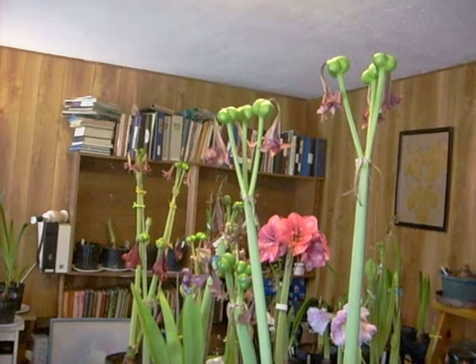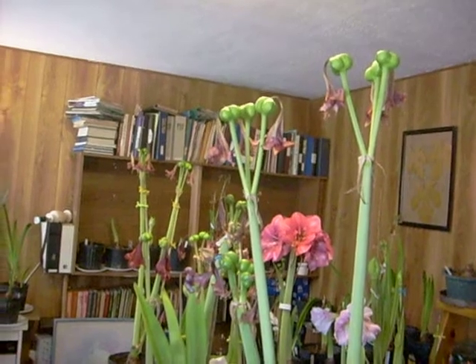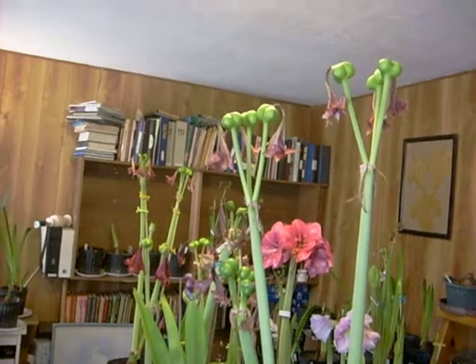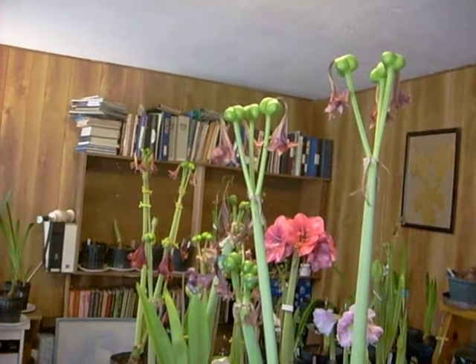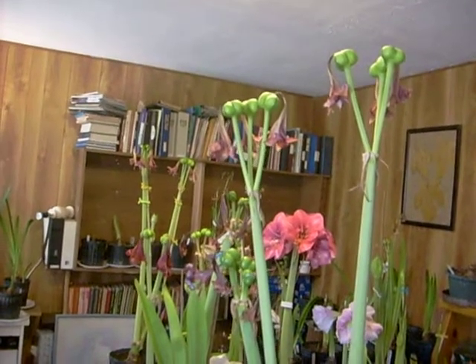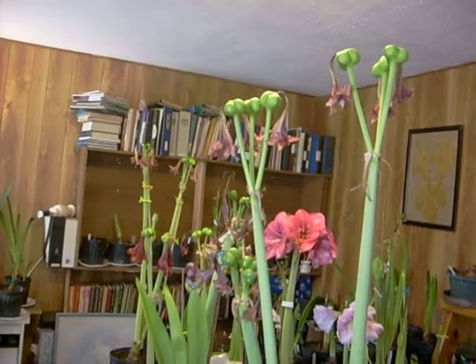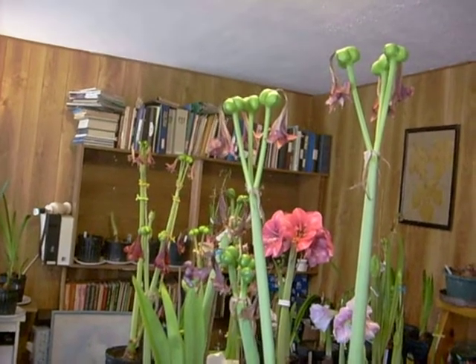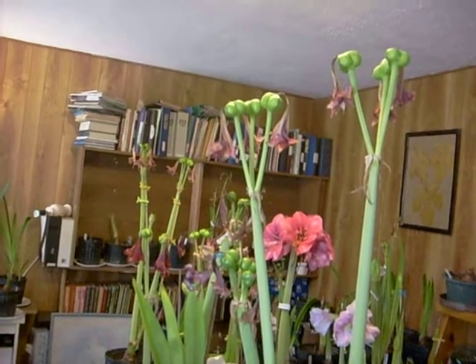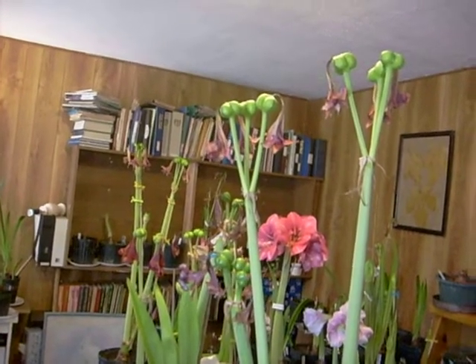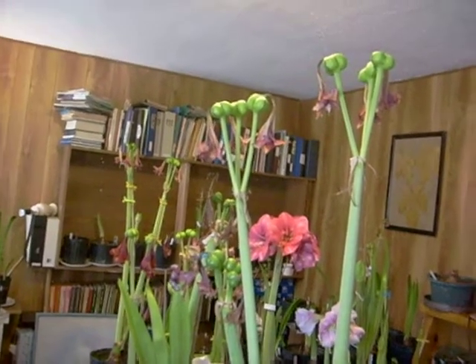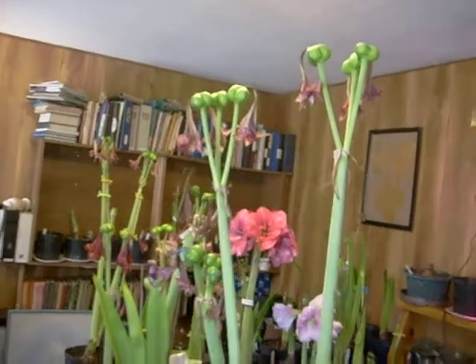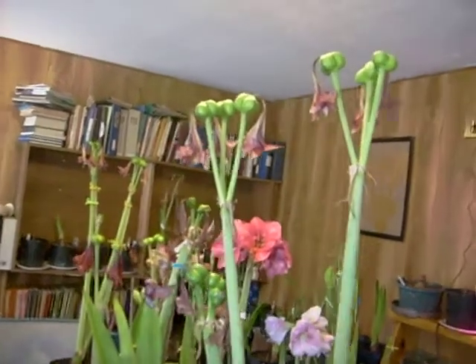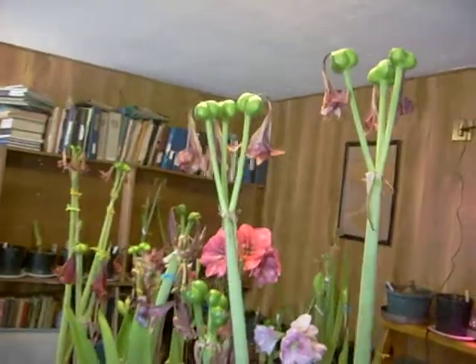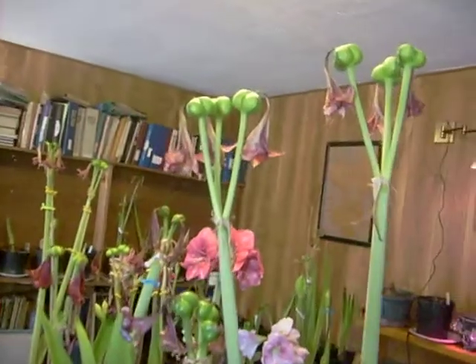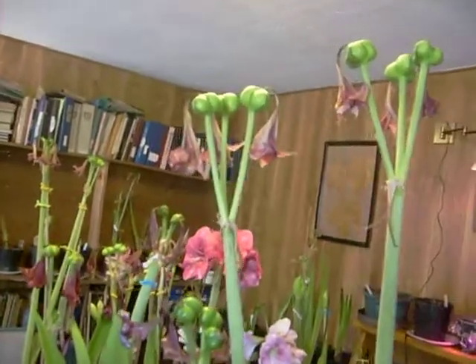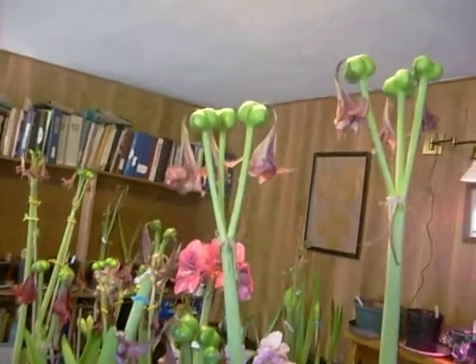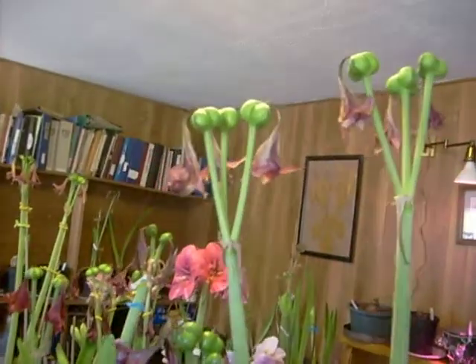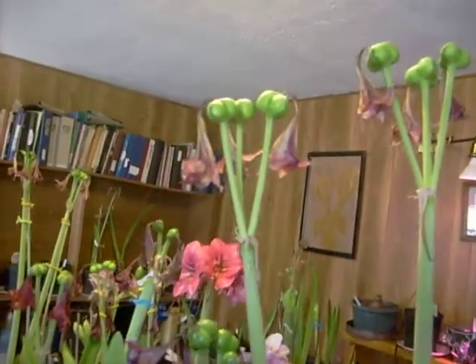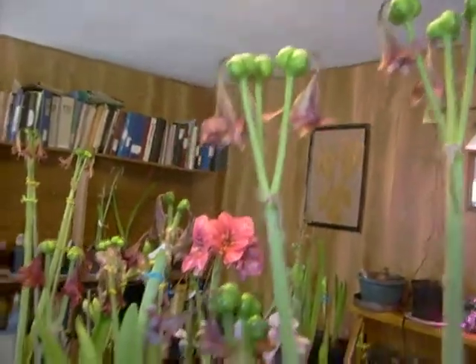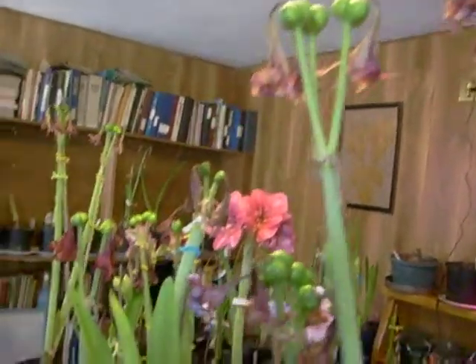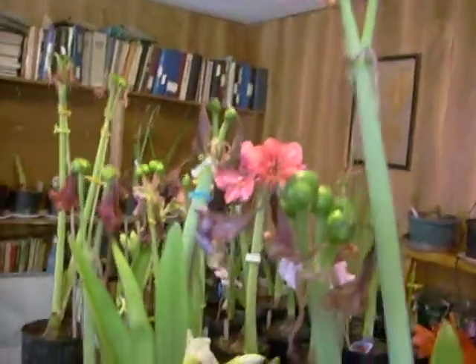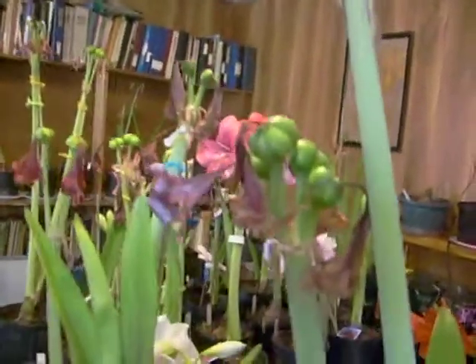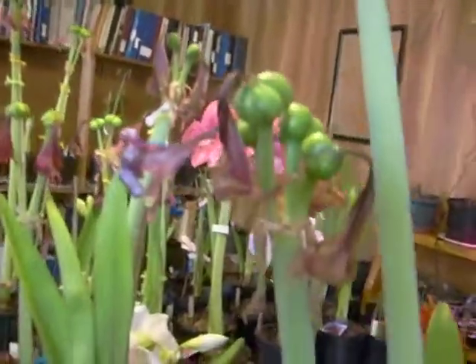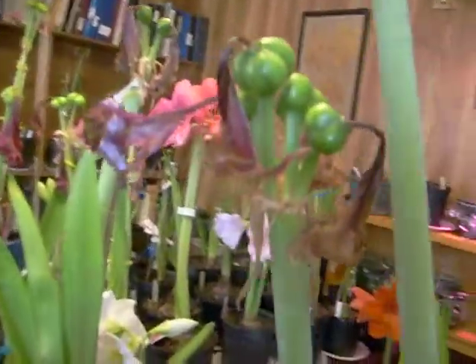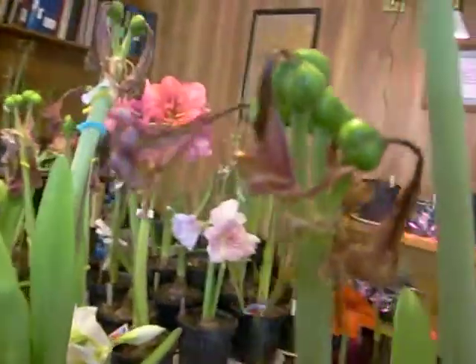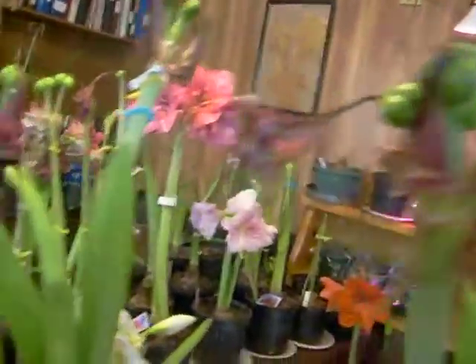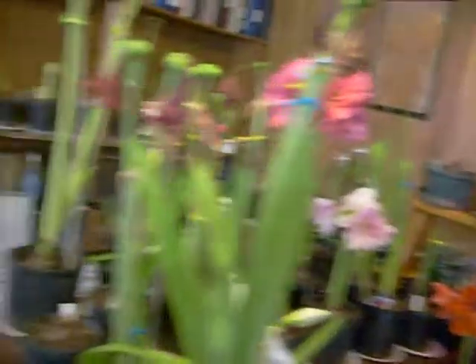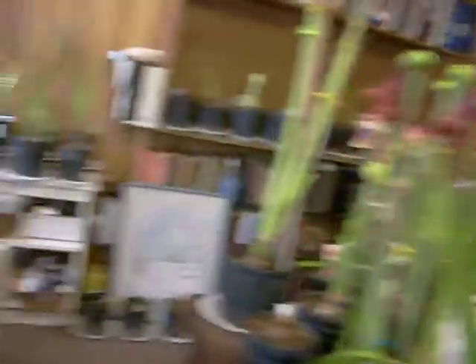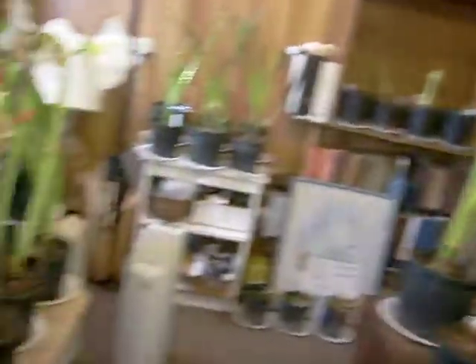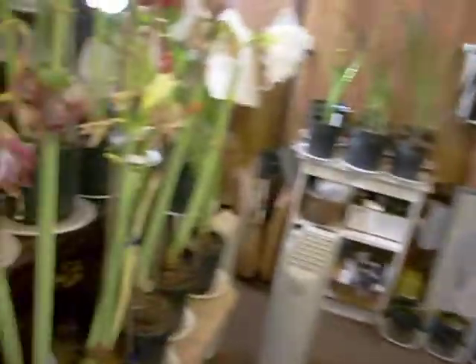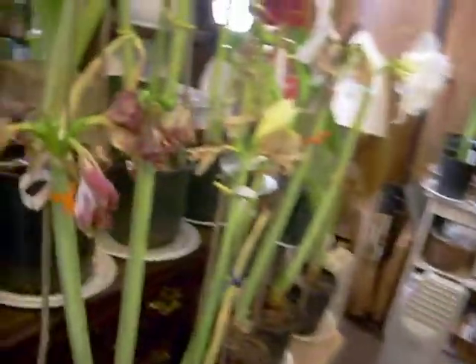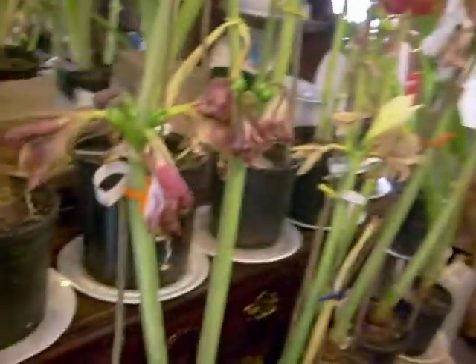Well, good morning. I wanted to take the time to show you a little bit about amaryllis seed production. Maybe I can give you a few tips that you'll find useful.